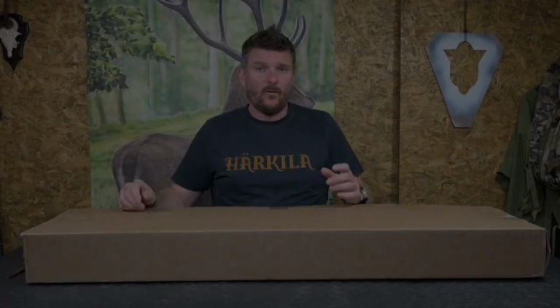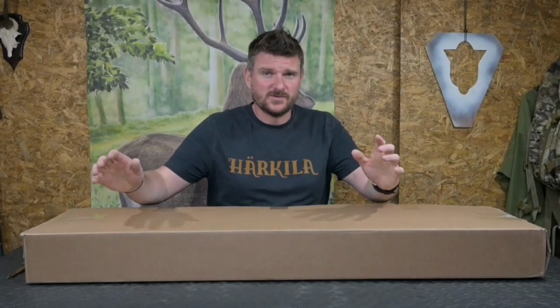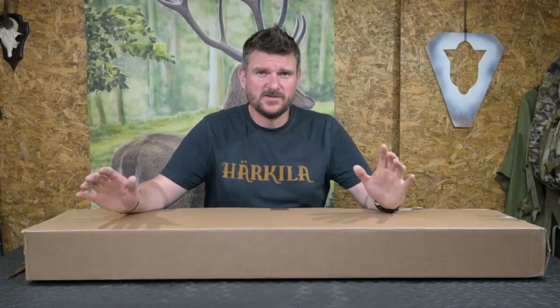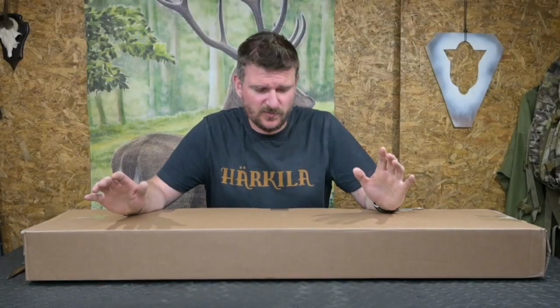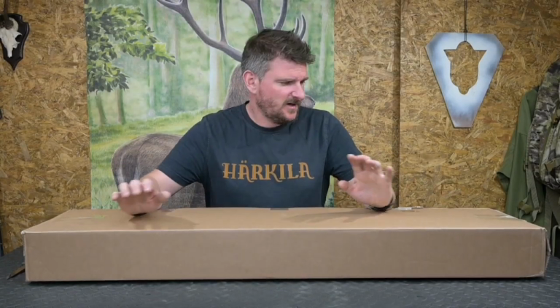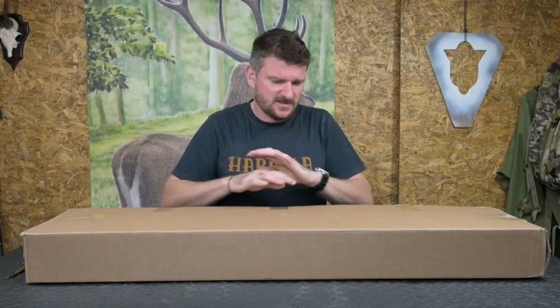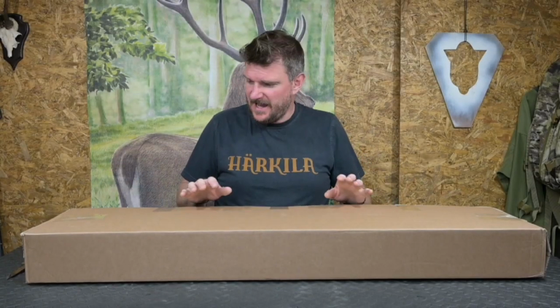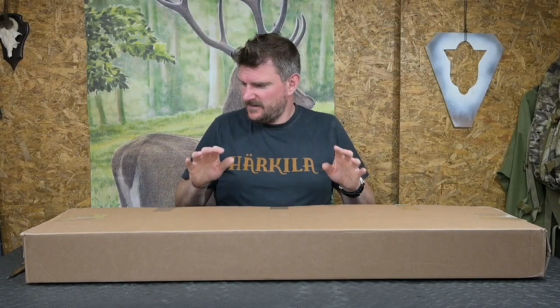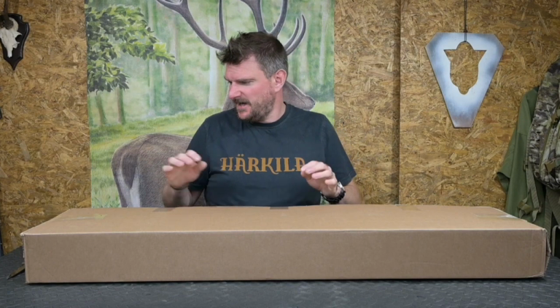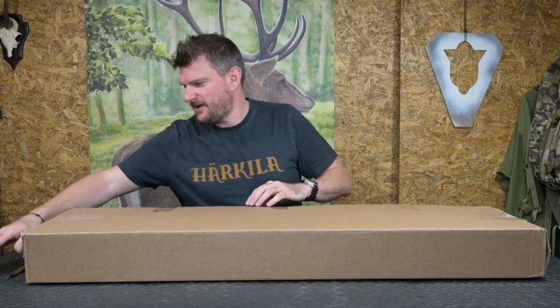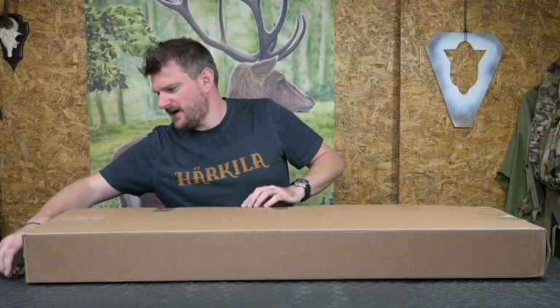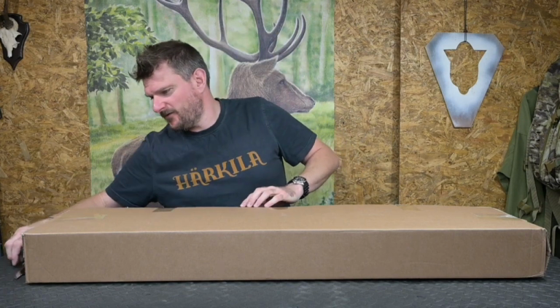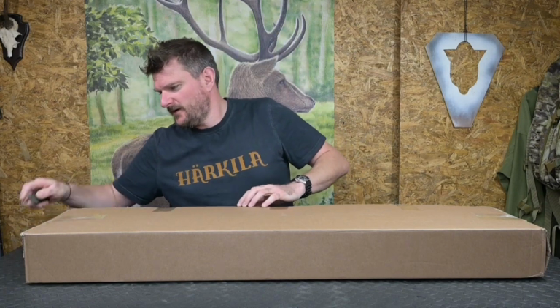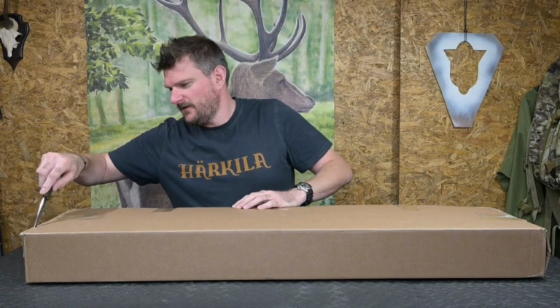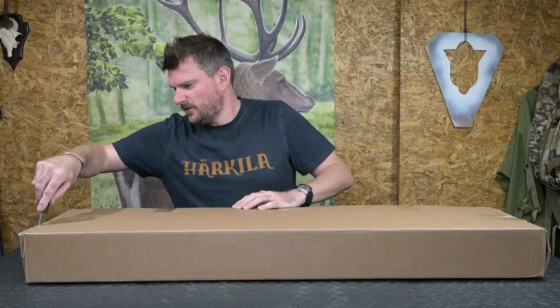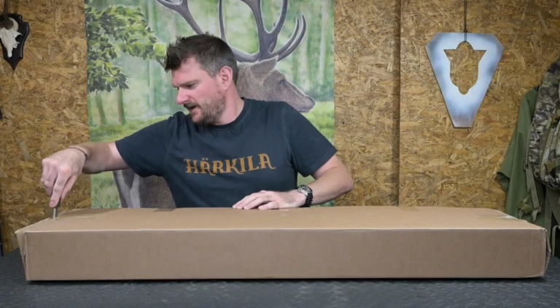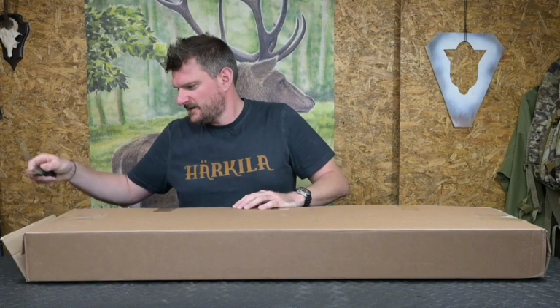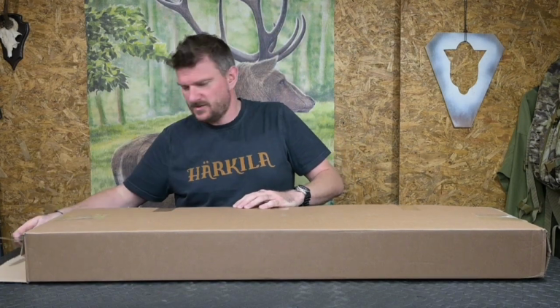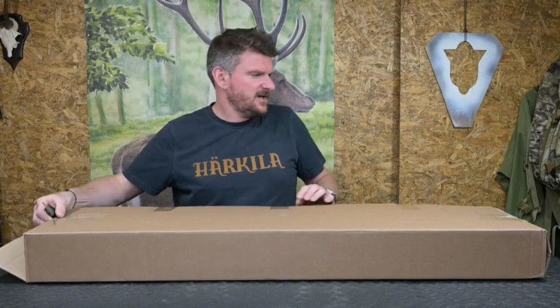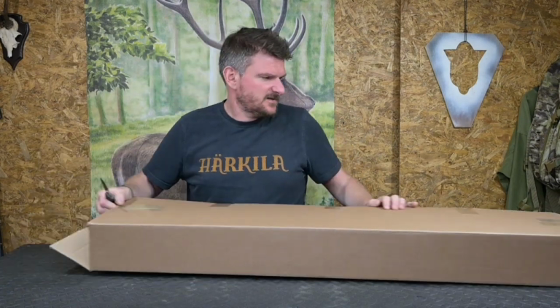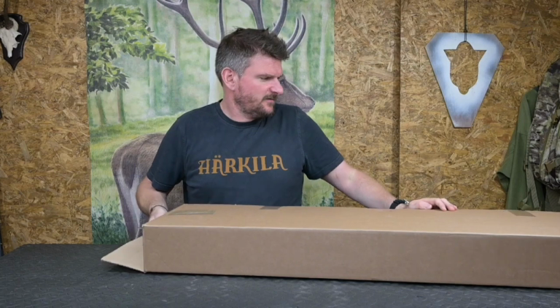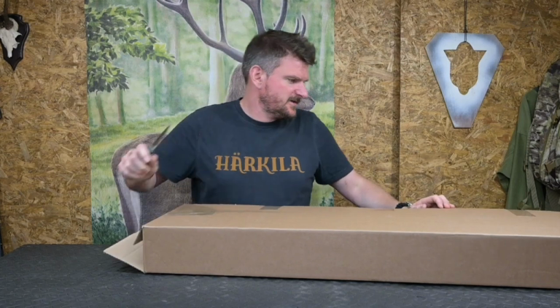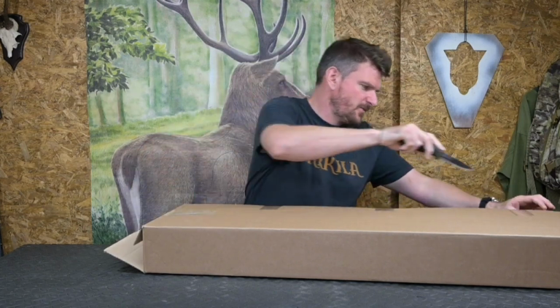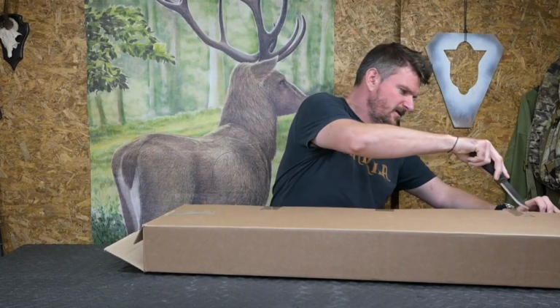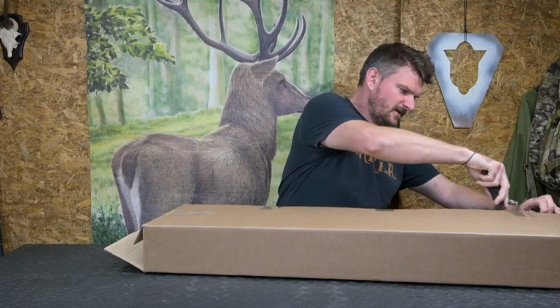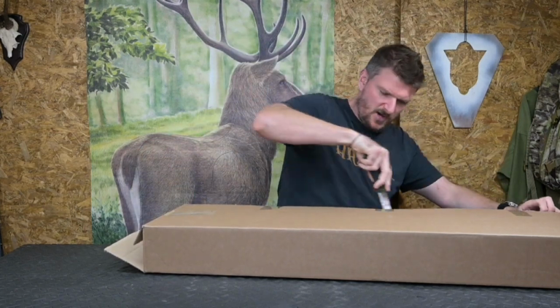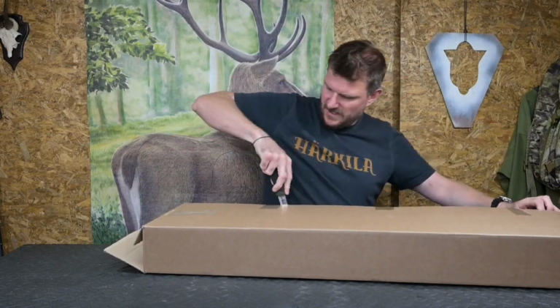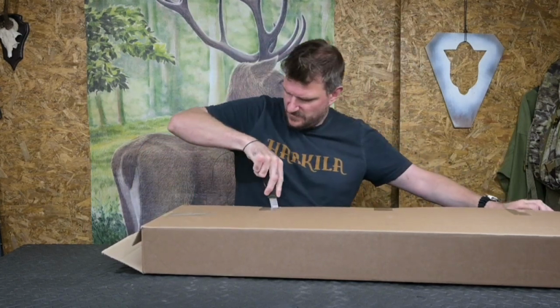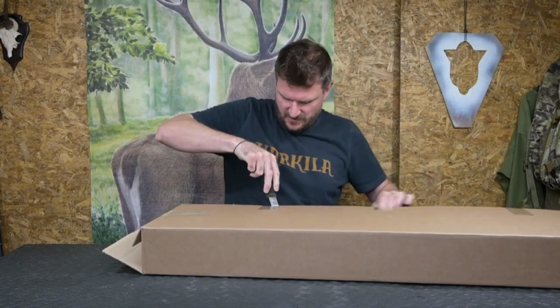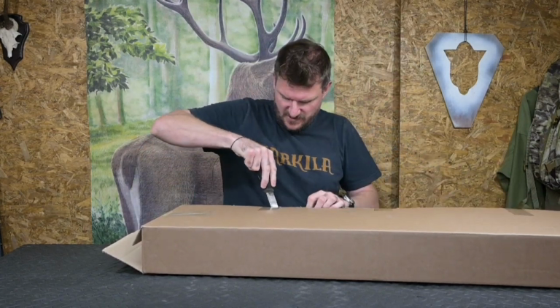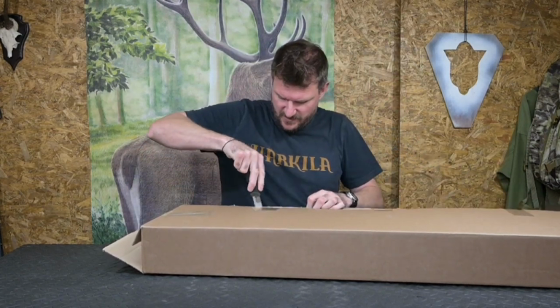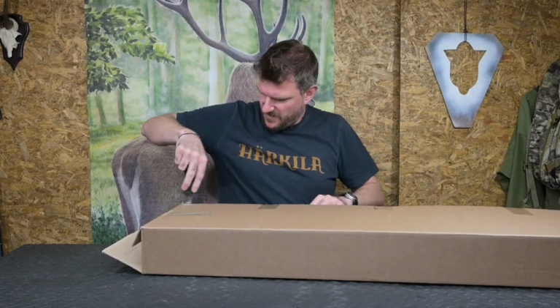Welcome to Chris Park in Shooting Sports. Unboxing today, this is another FX air rifle. Now this one is, as you can see, still fully to open. So let's pop it out and see what we can find.